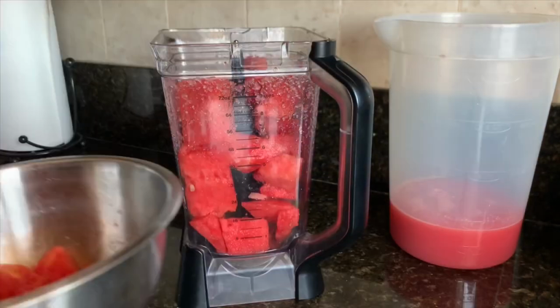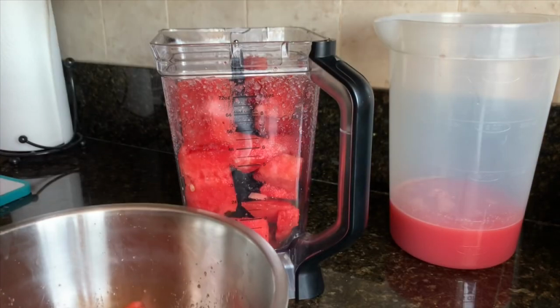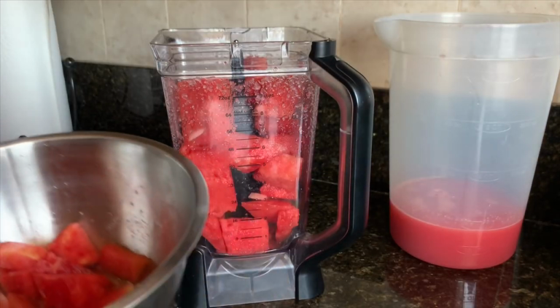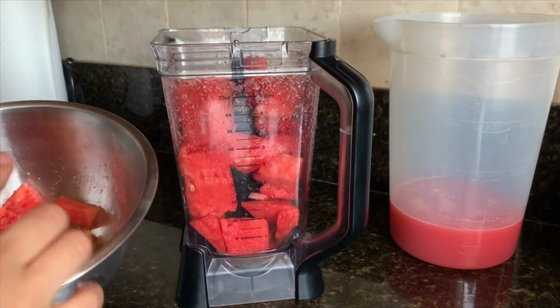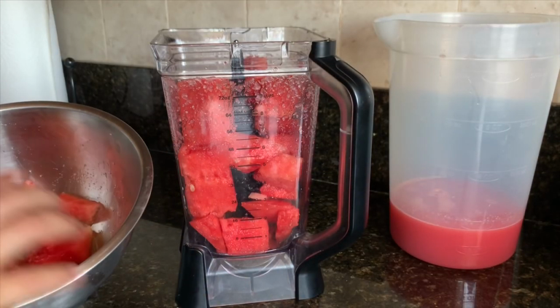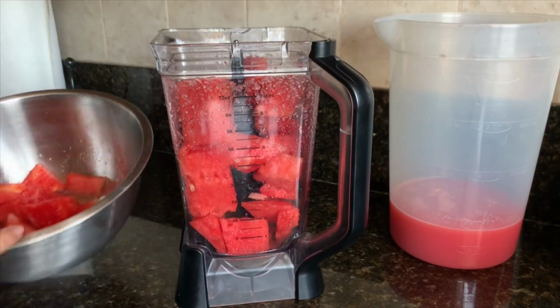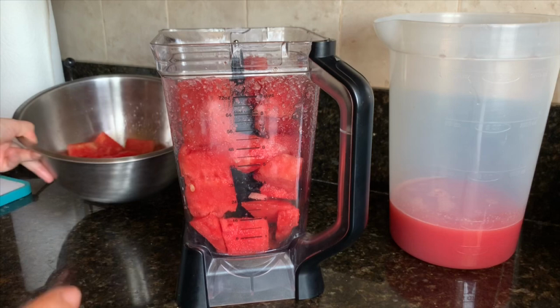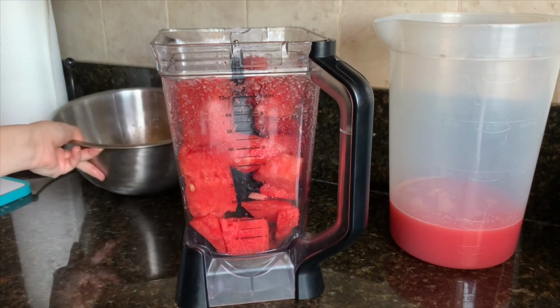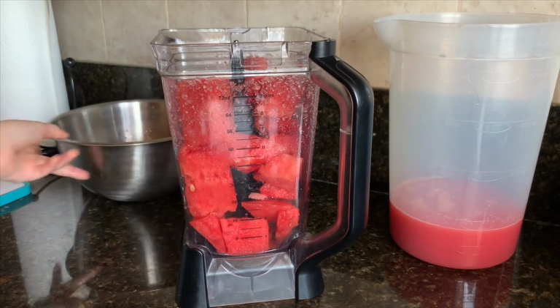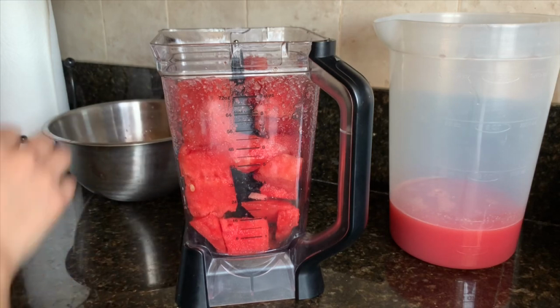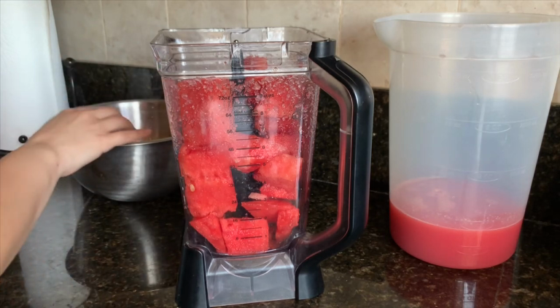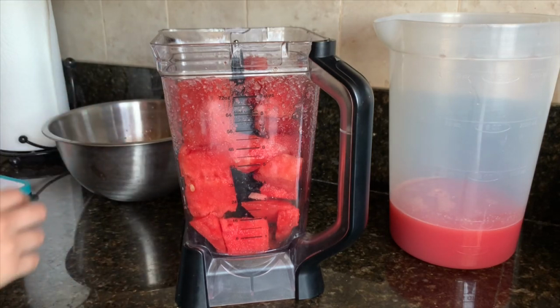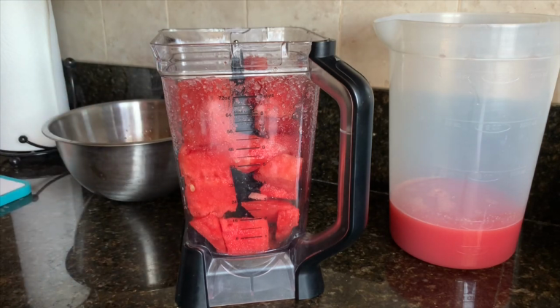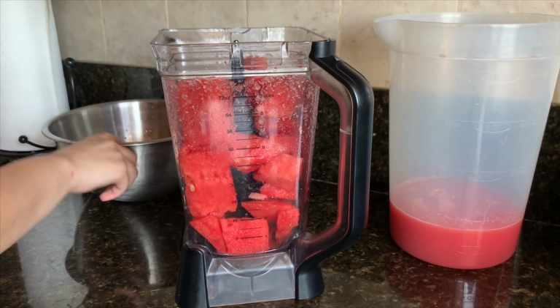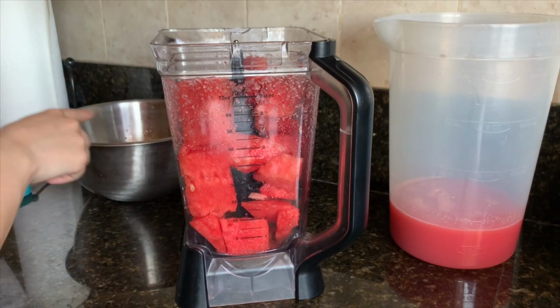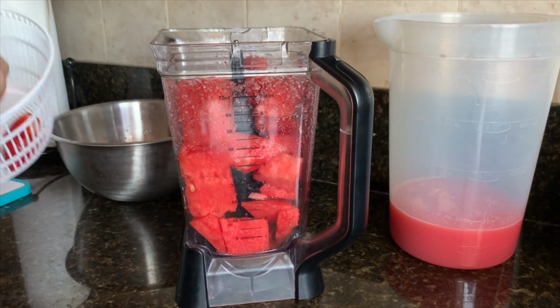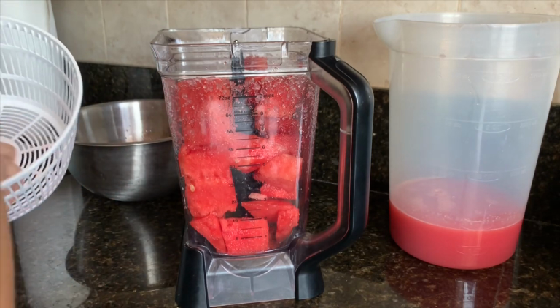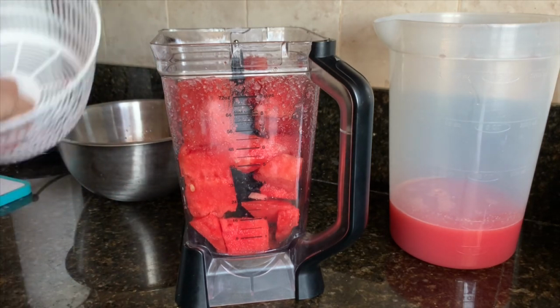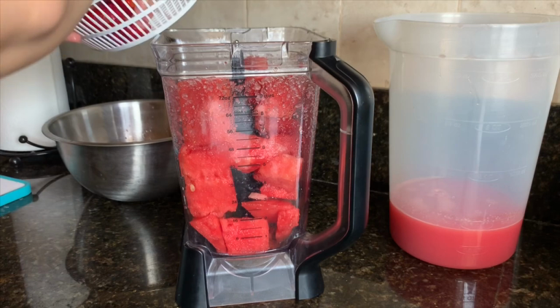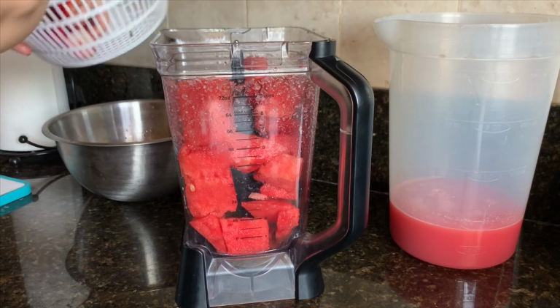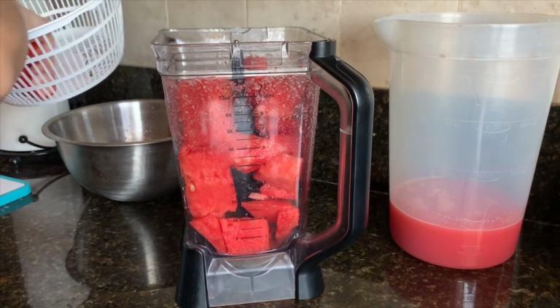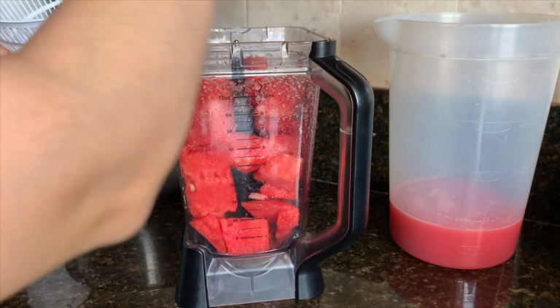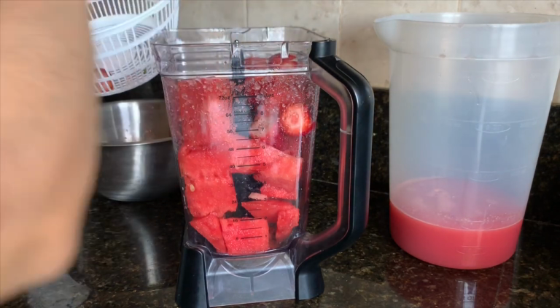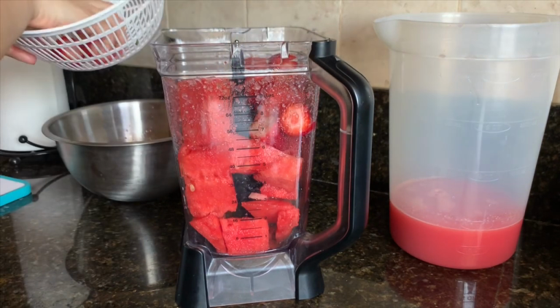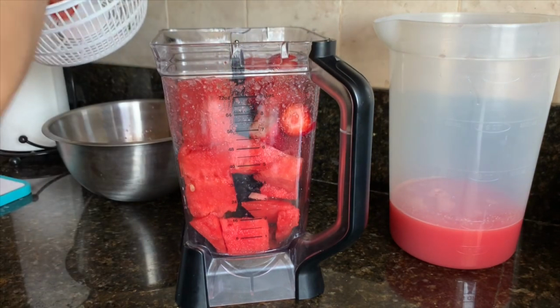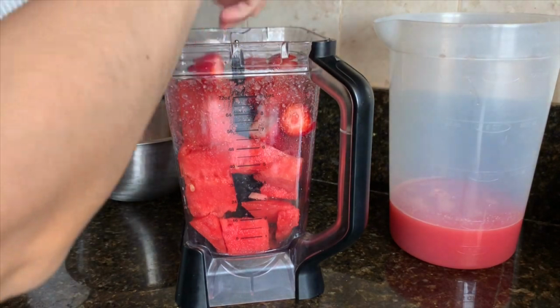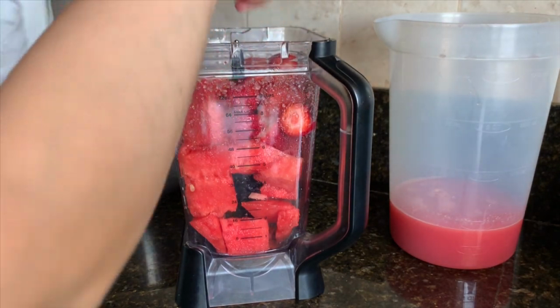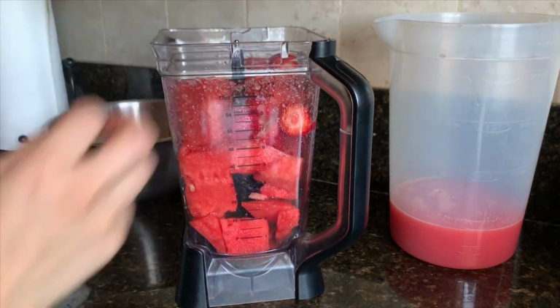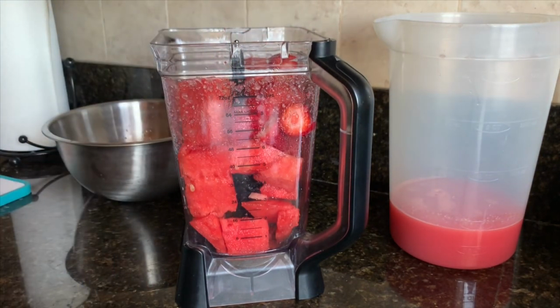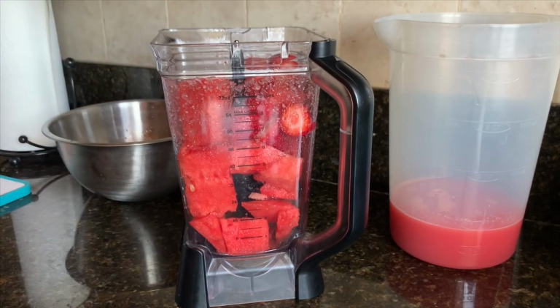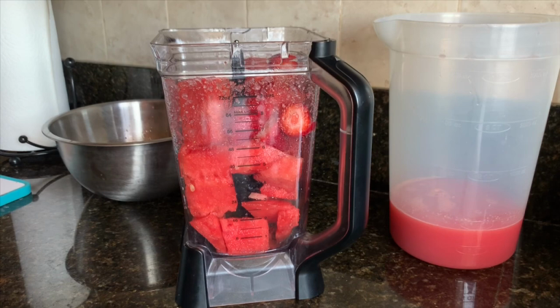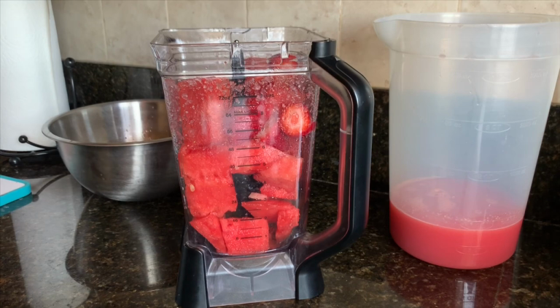Now I'm going to add some of the strawberries. I'll set whatever watermelon is left aside for the moment — I will be blending that too. I'm just adding some strawberries and now one cup of water.